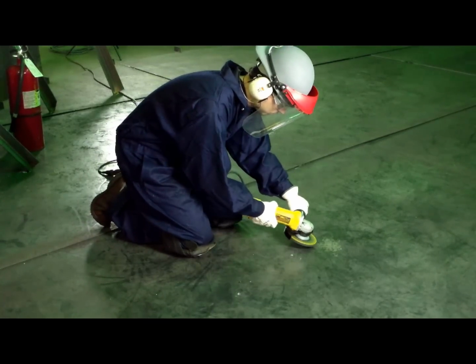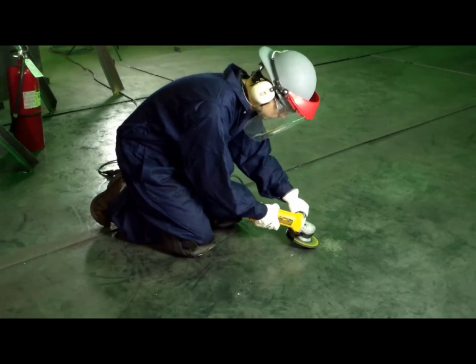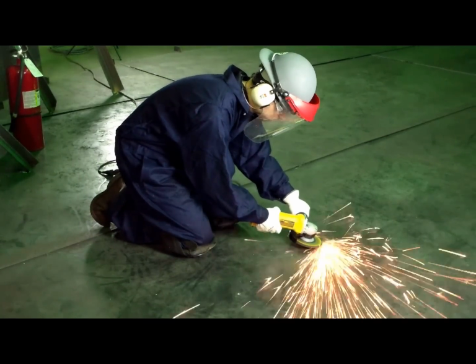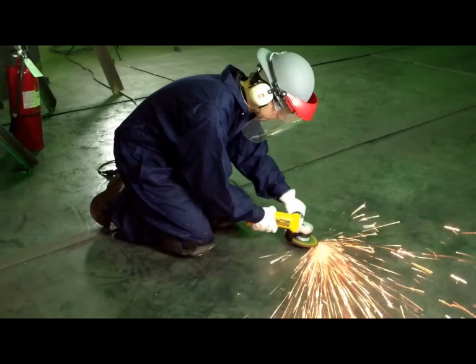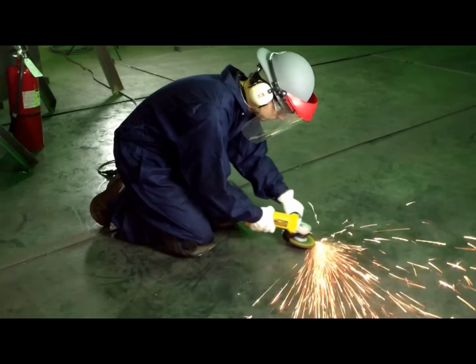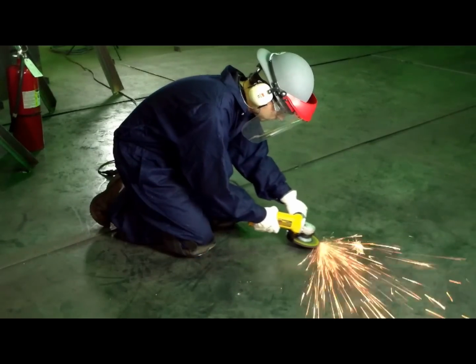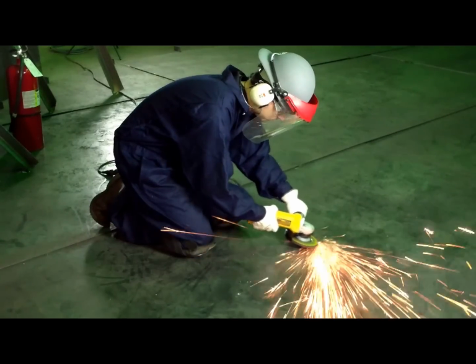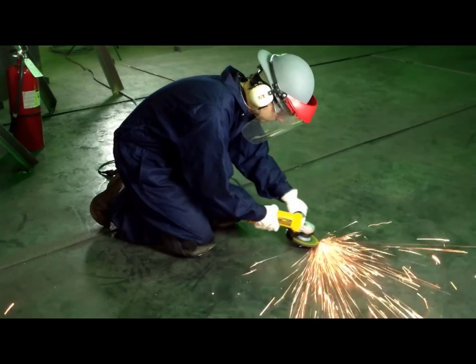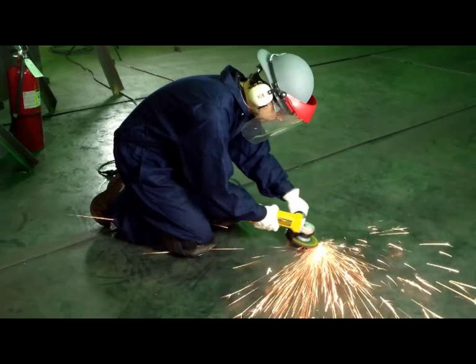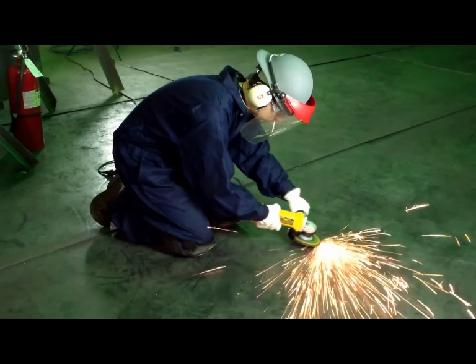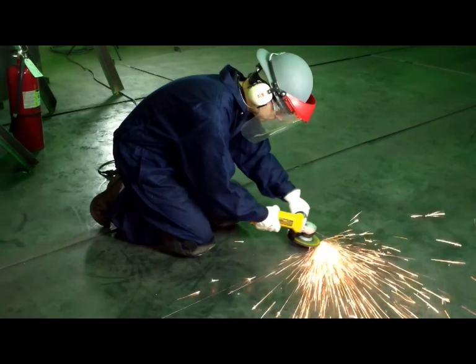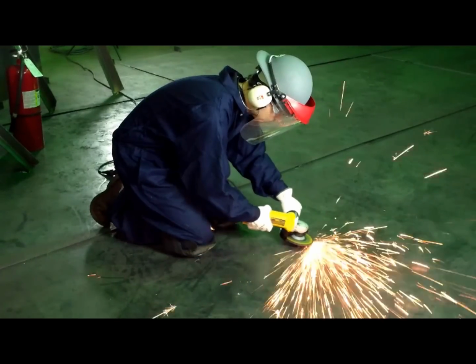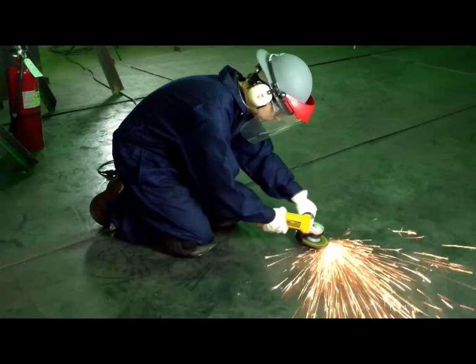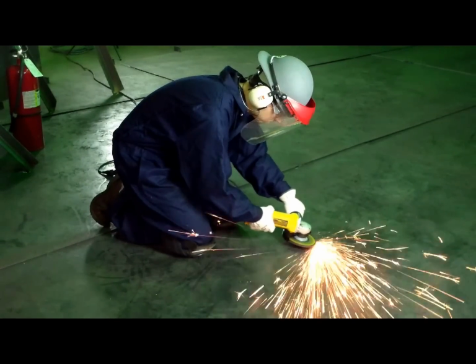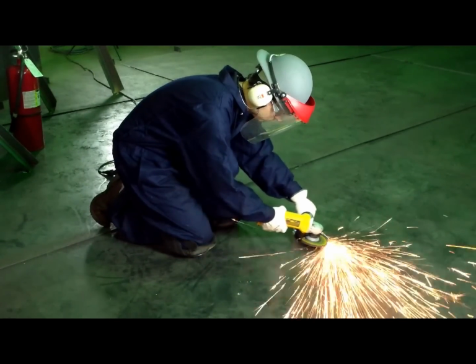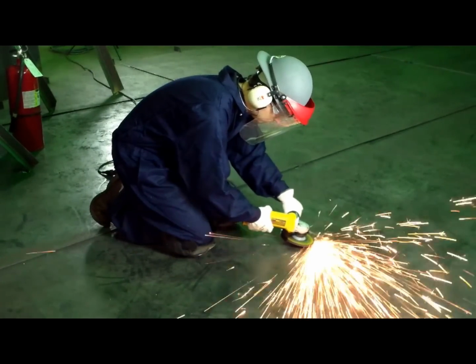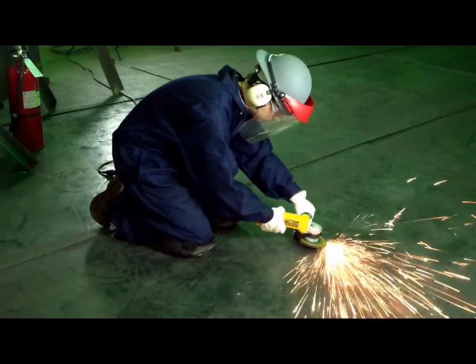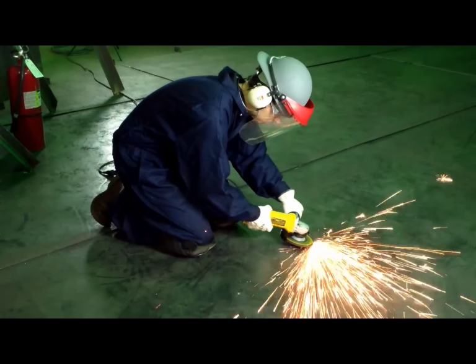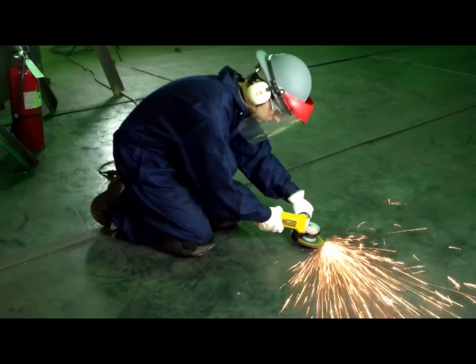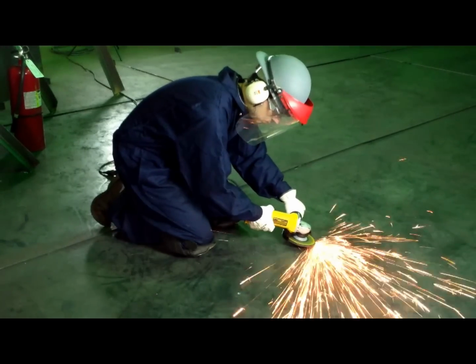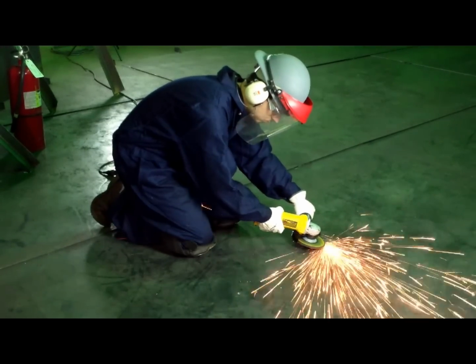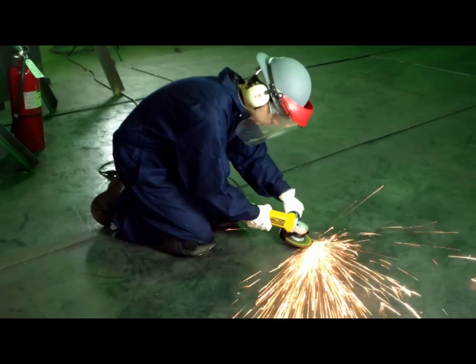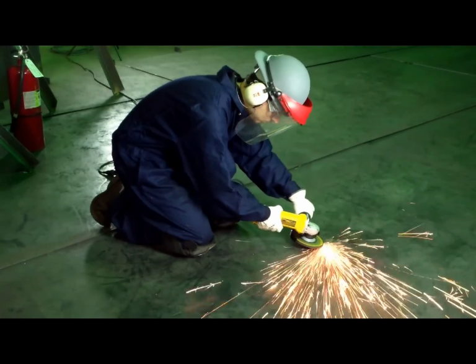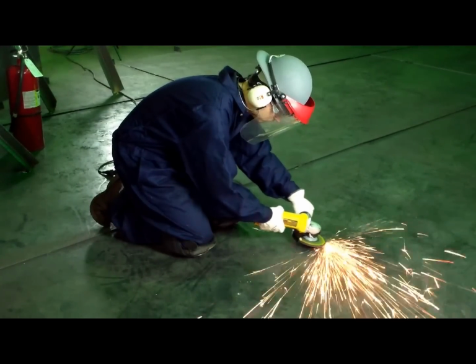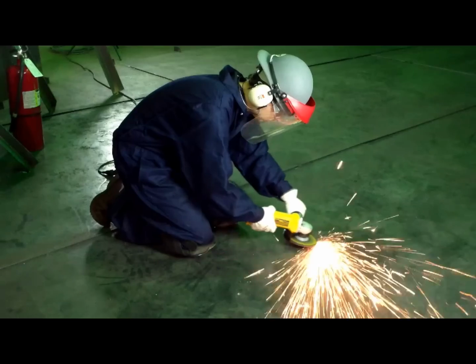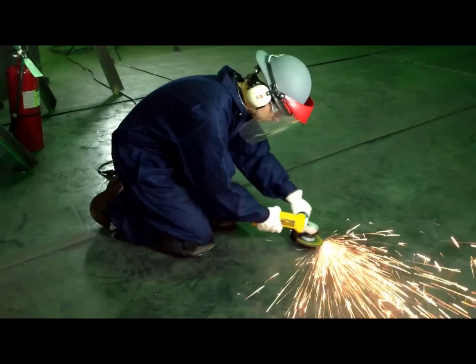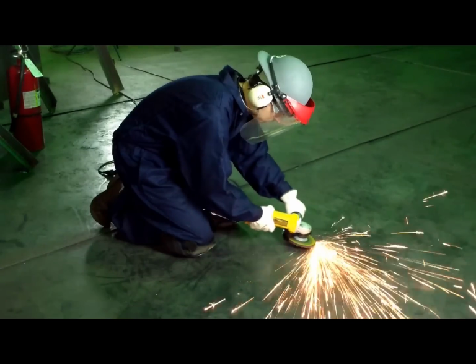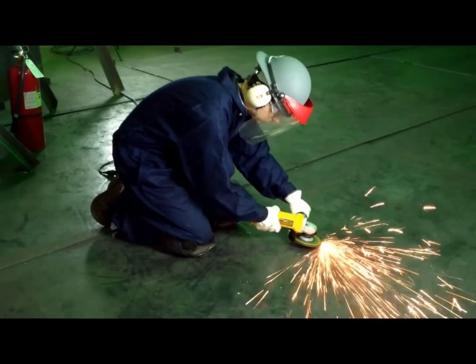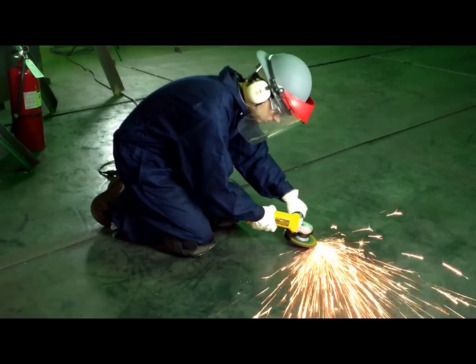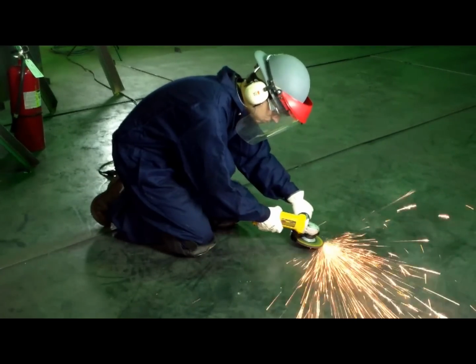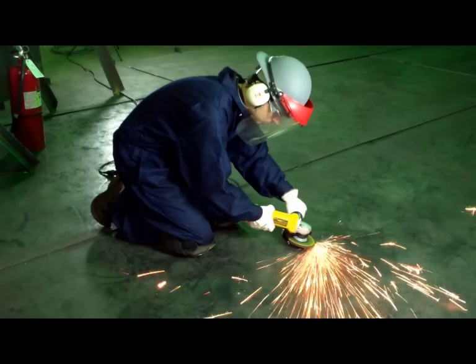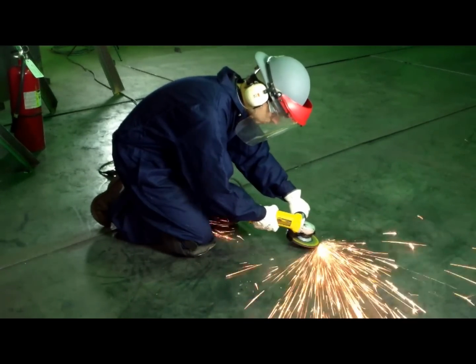Remember to maintain your angle with a grinding wheel. Never run it completely flat, keeping the grinding disc at a 15 to 30 degree angle to the work or according to manufacturer's specifications. Do not grind on the side of a cutoff wheel.